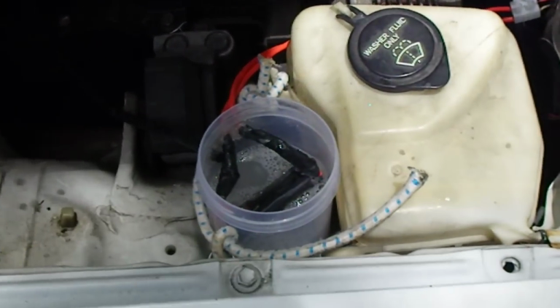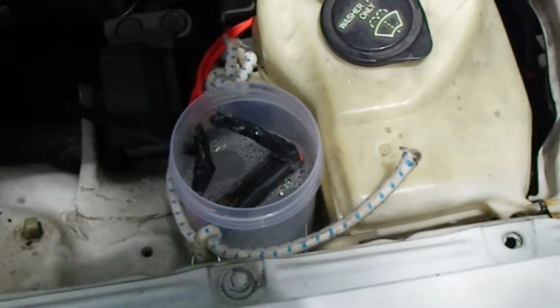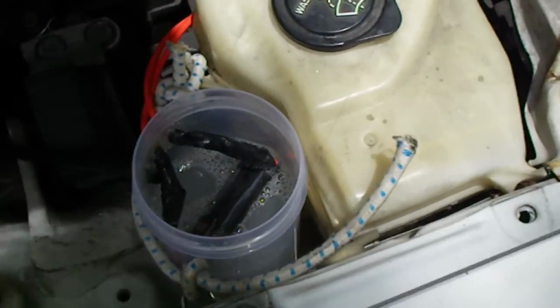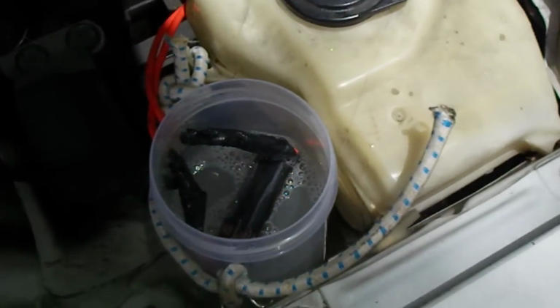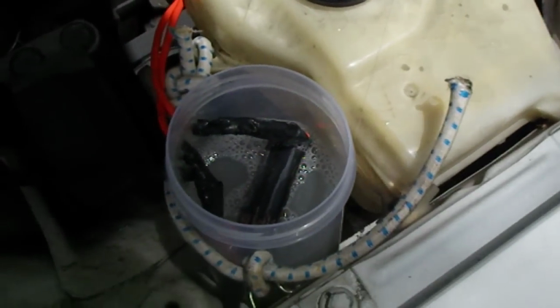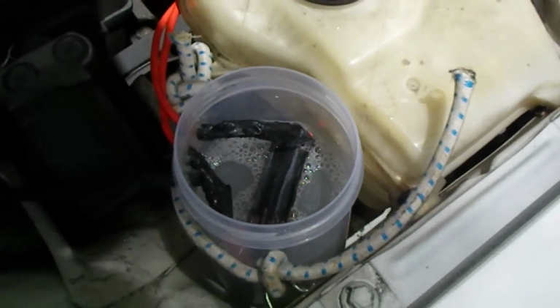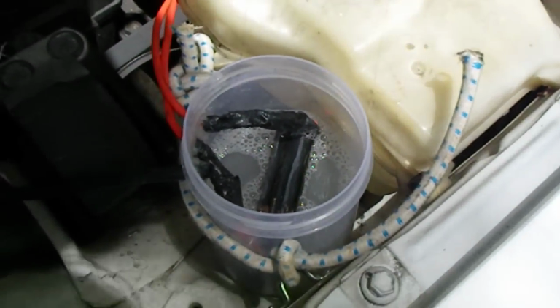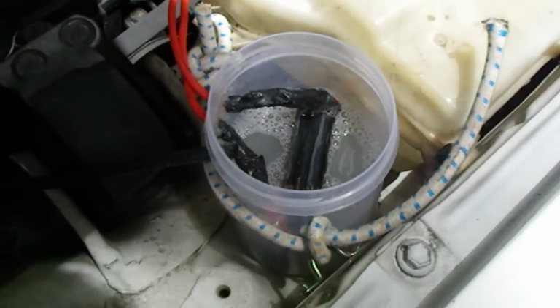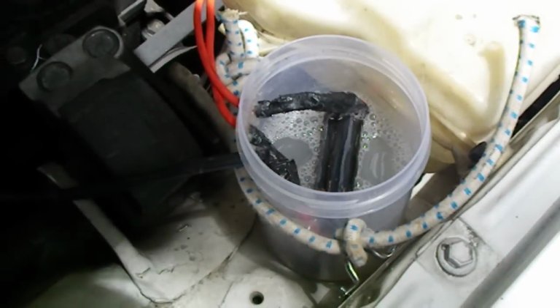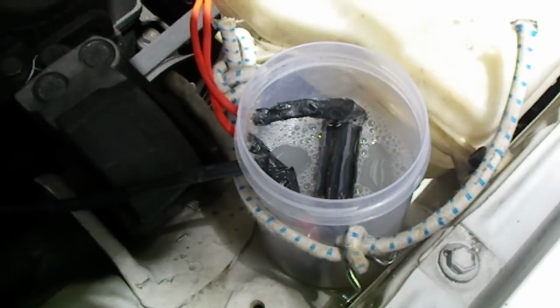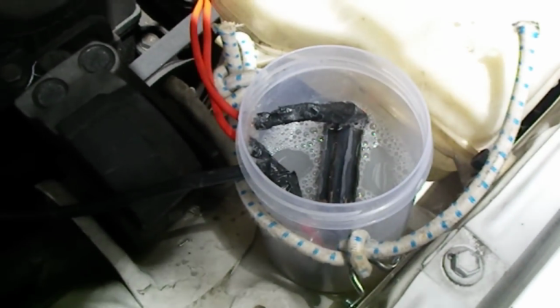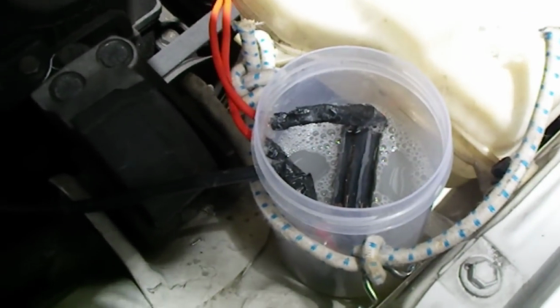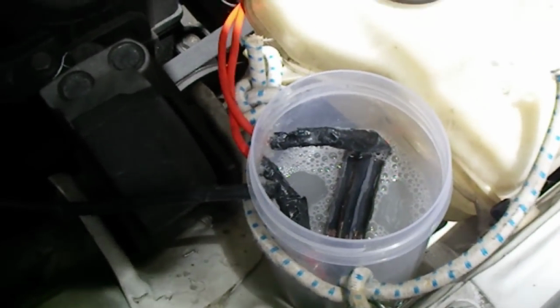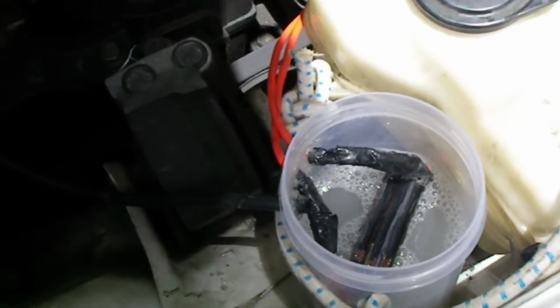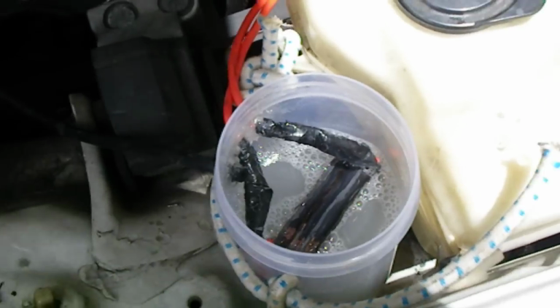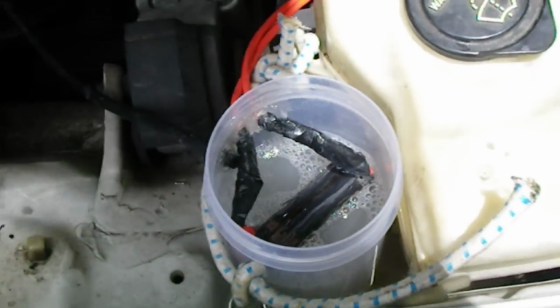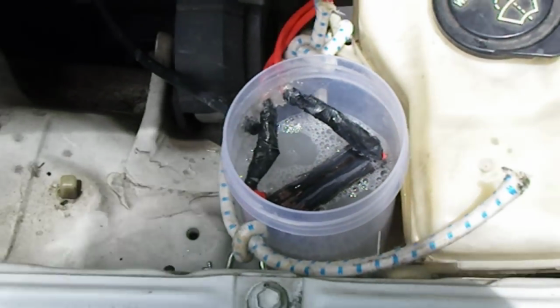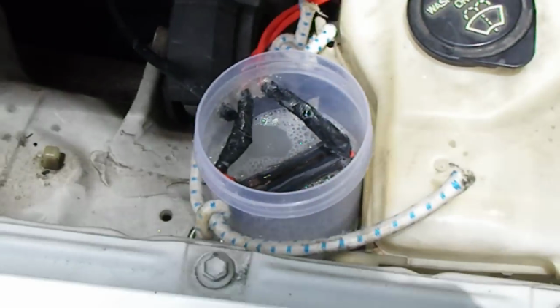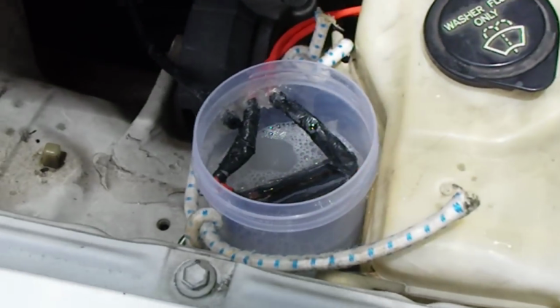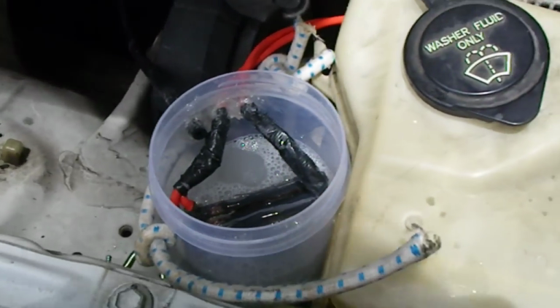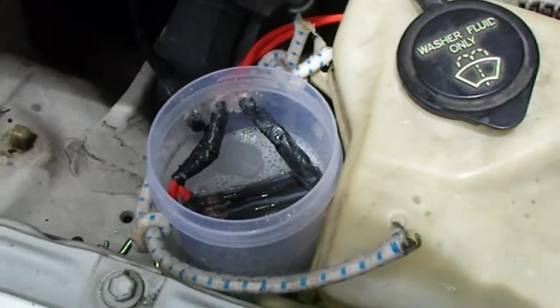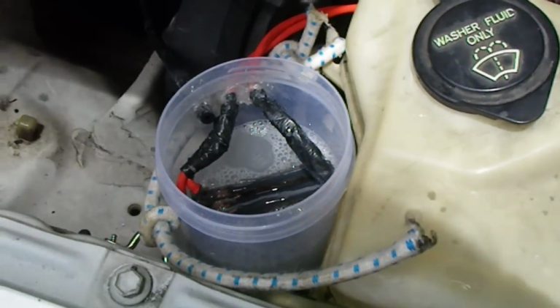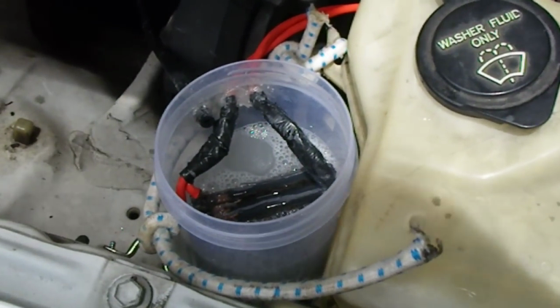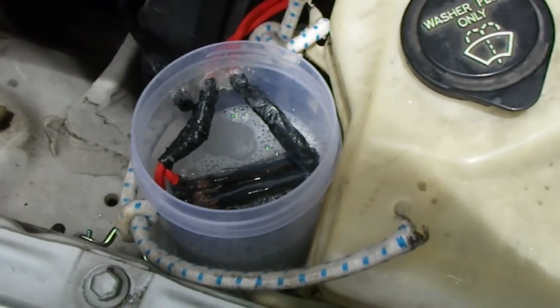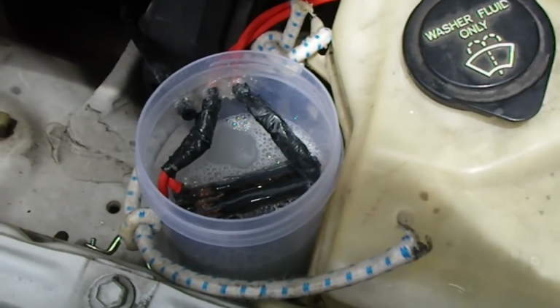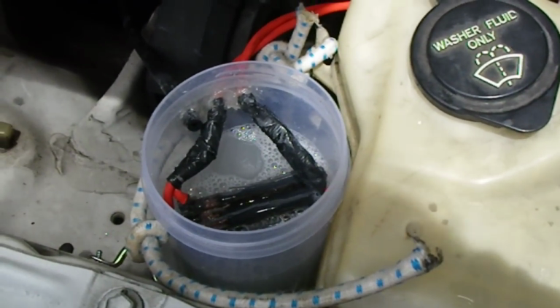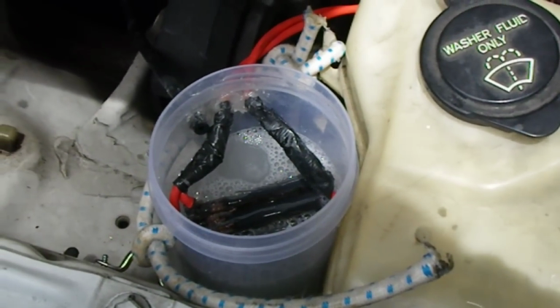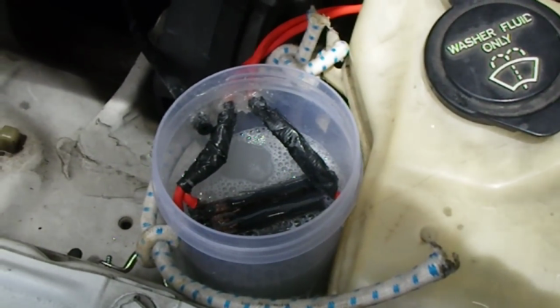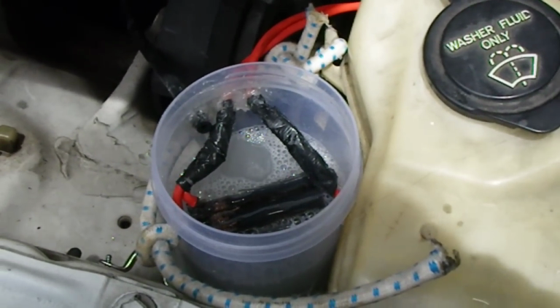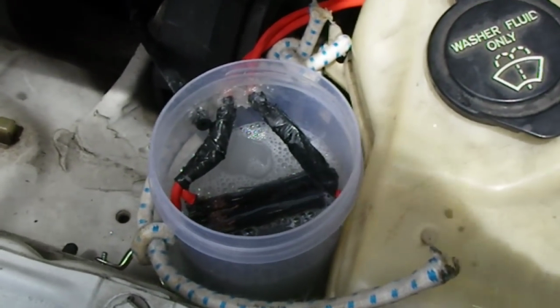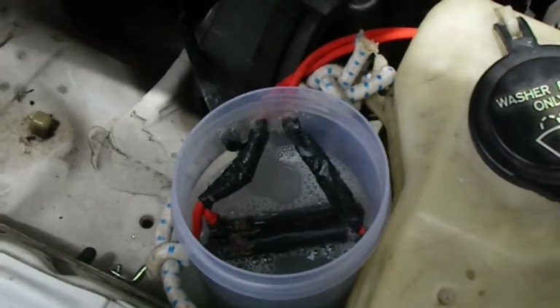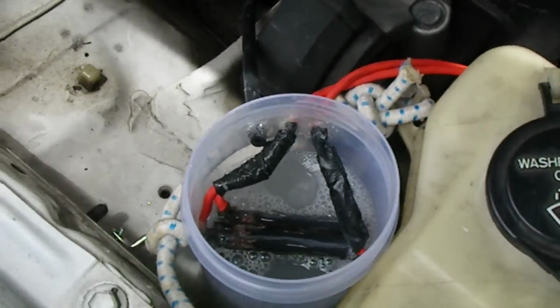This is my hydrogen generator, which I'm installing in my car. It's designed to put hydrogen into the engine as well as petrol, and hopefully reduce the amount of fuel the car uses.